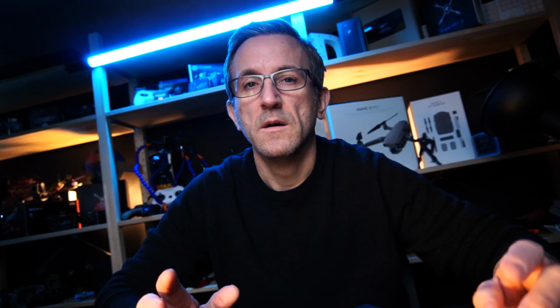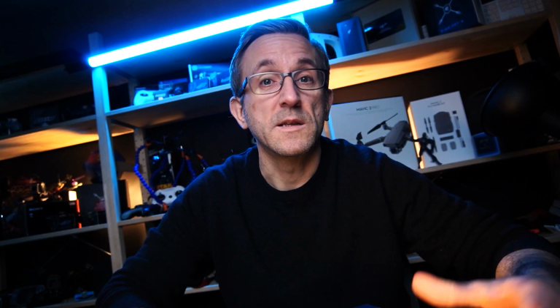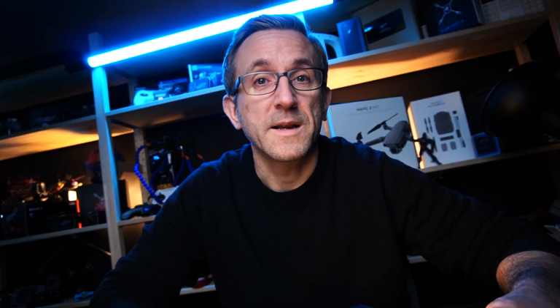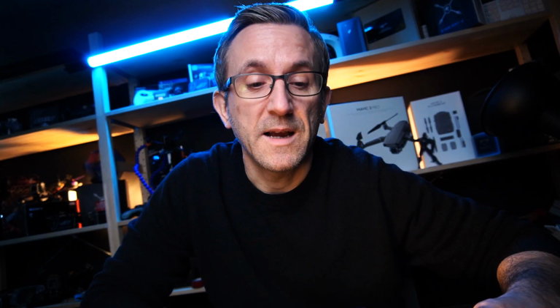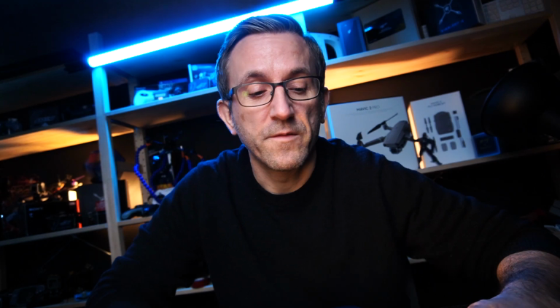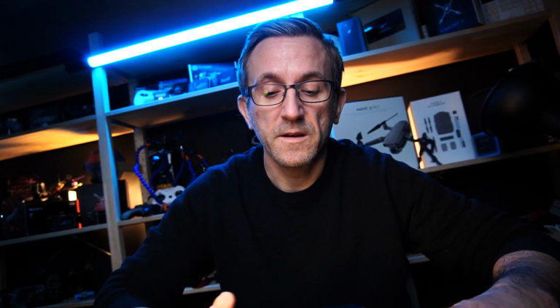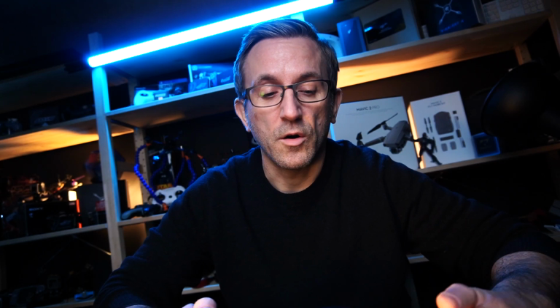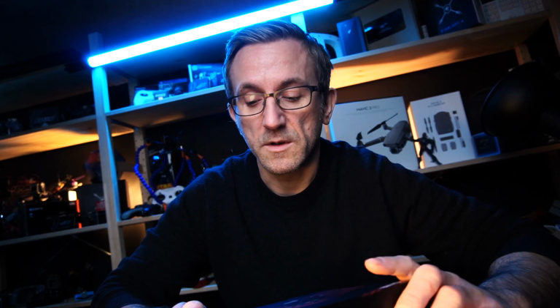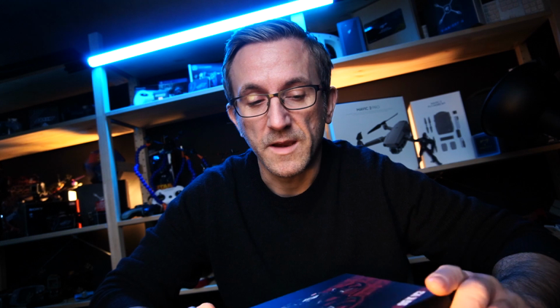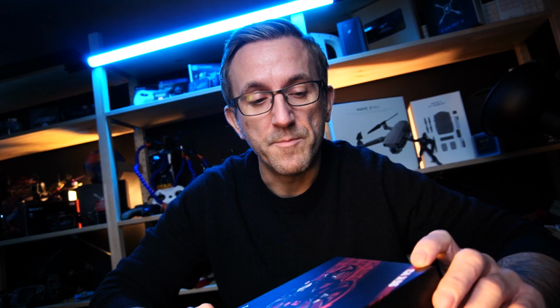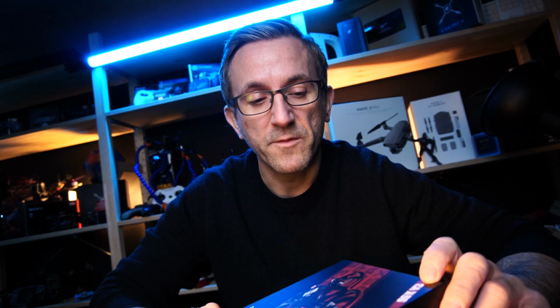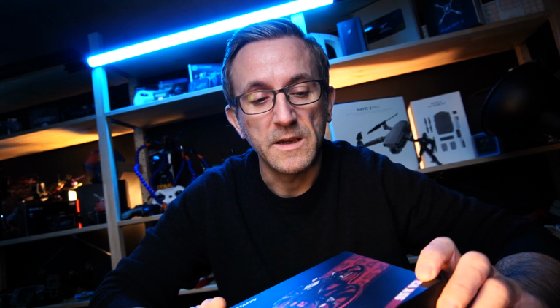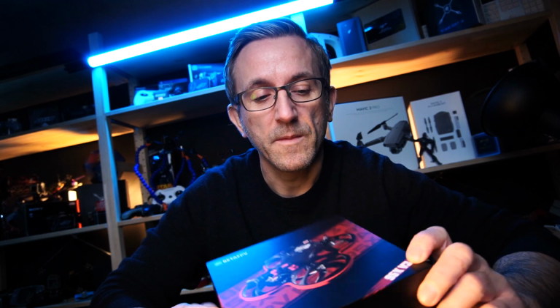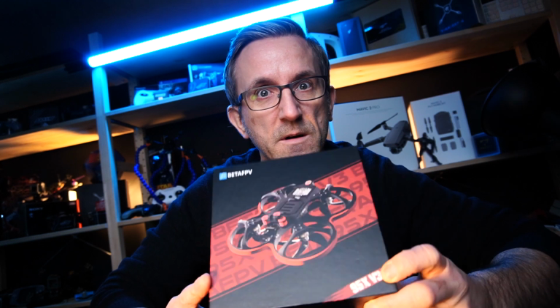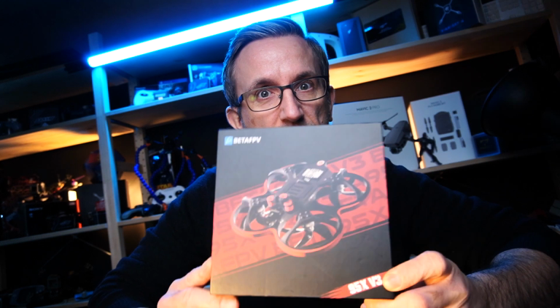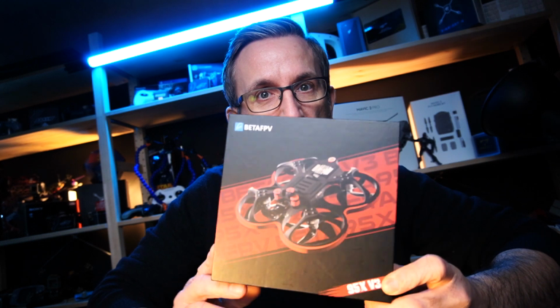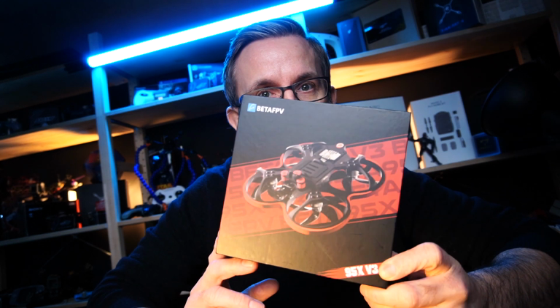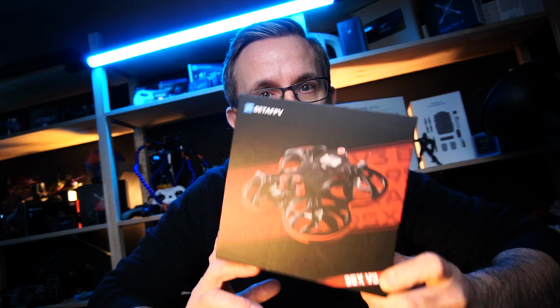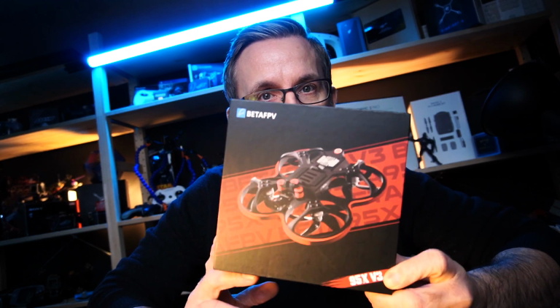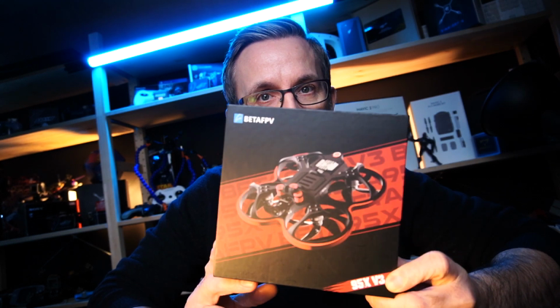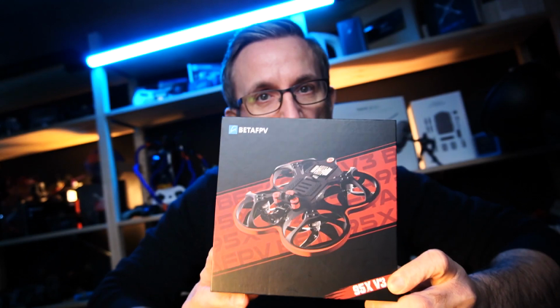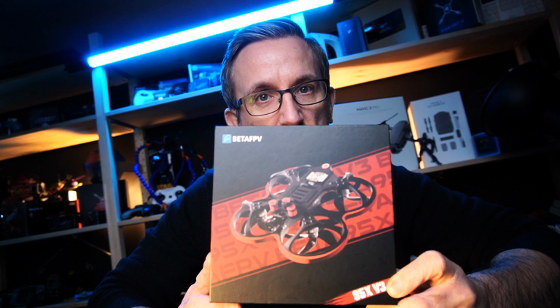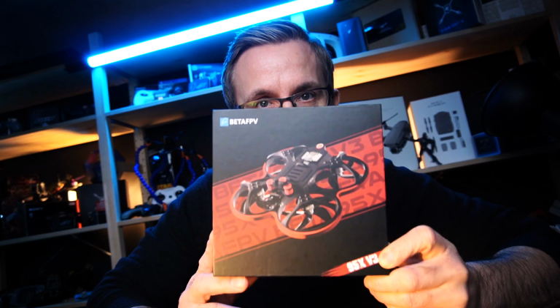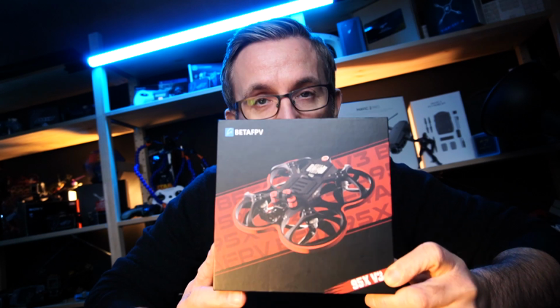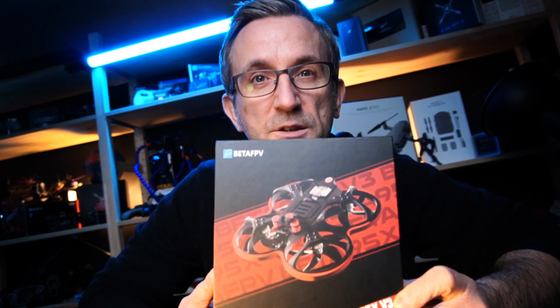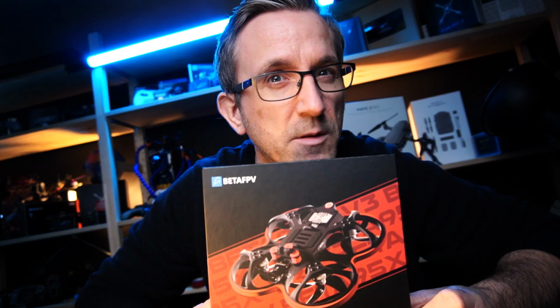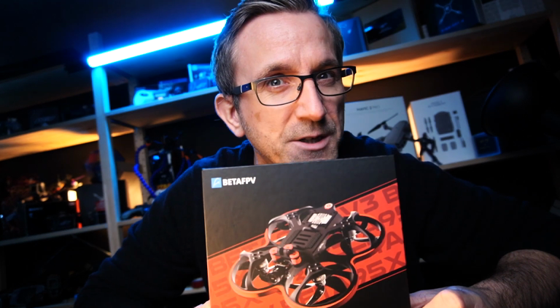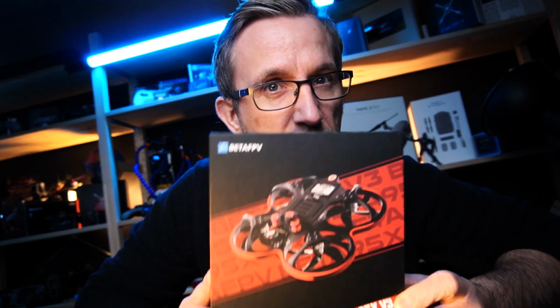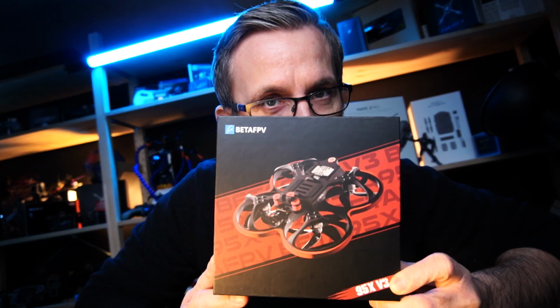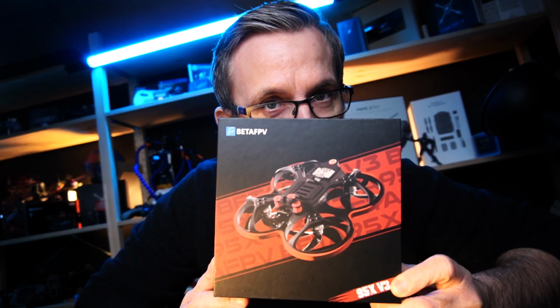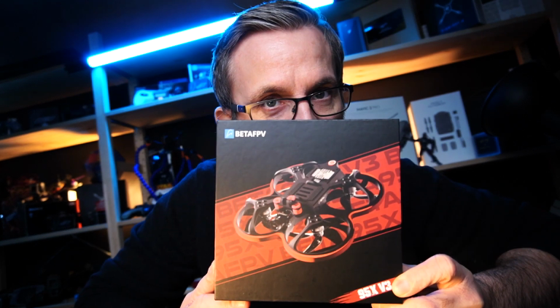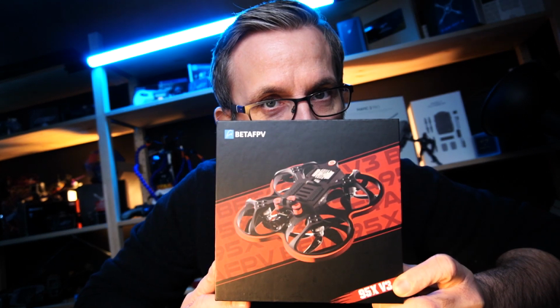Hi guys, welcome back to DAT, and I finally got hold of a BetaFPV 95X V3, and I've got to say, just from the packaging, I think it looks pretty smart.